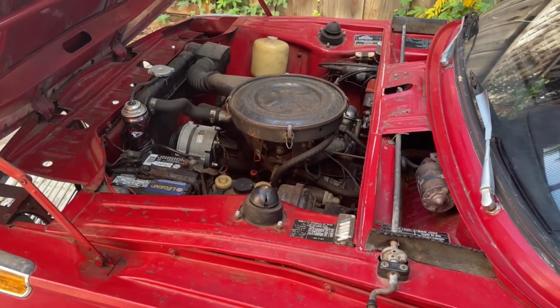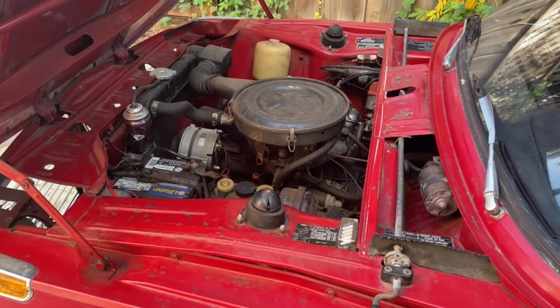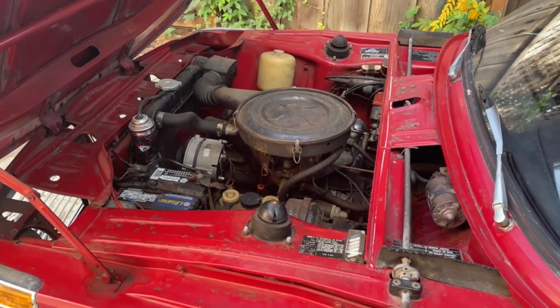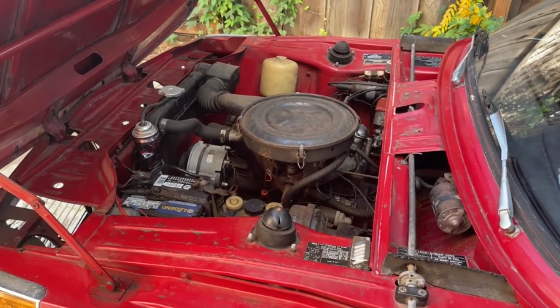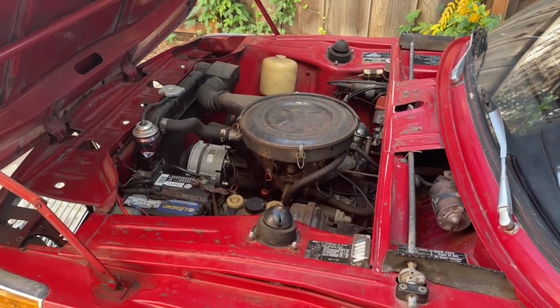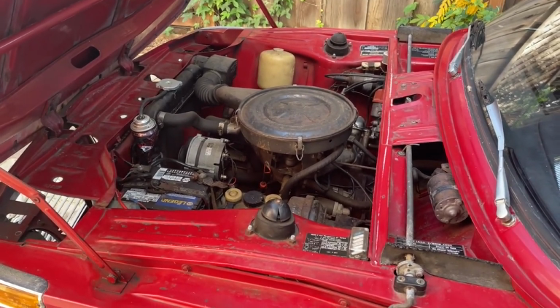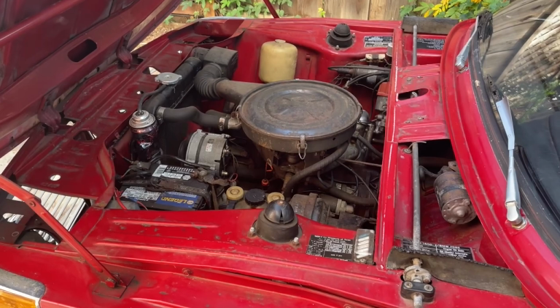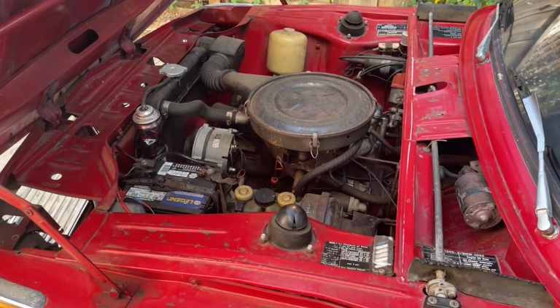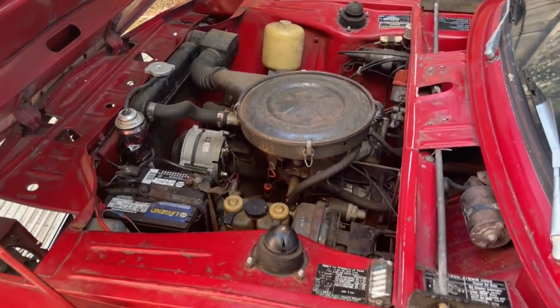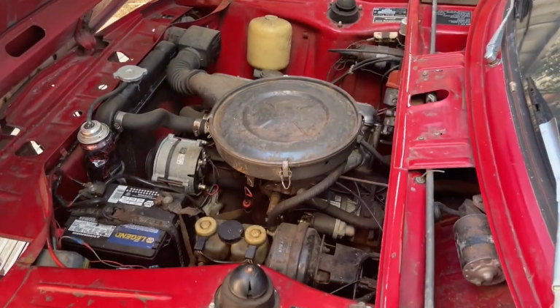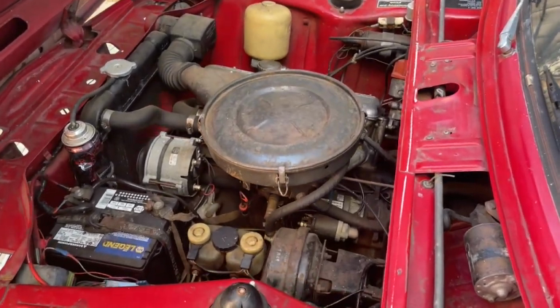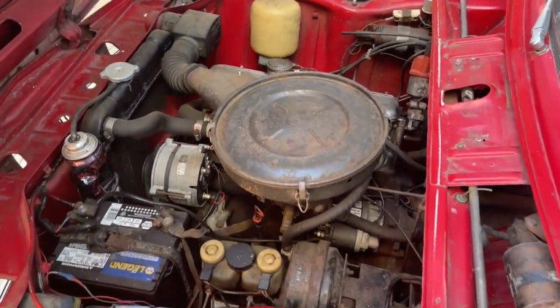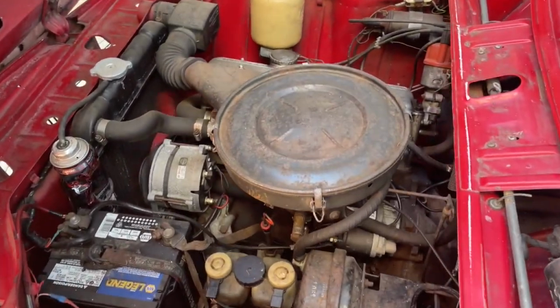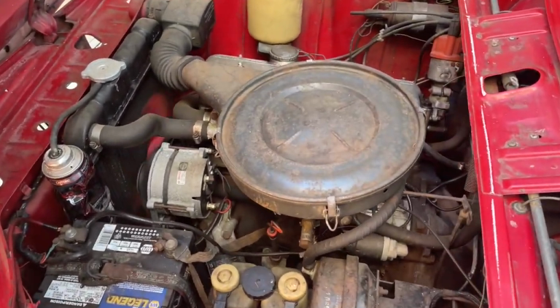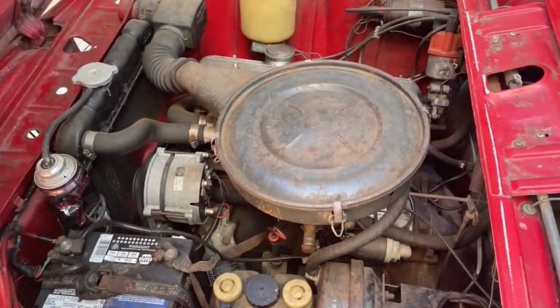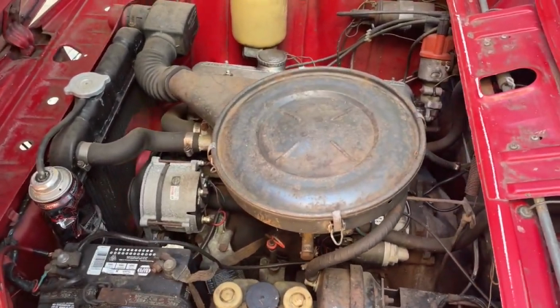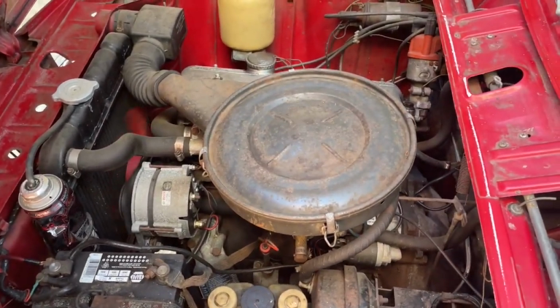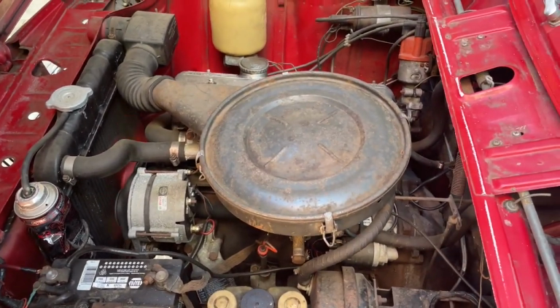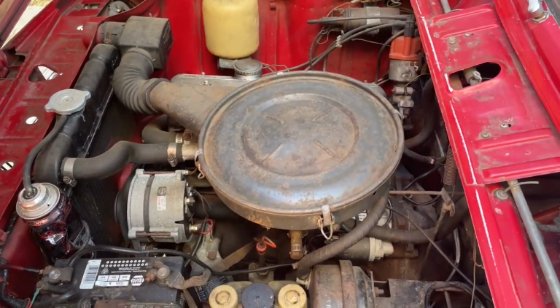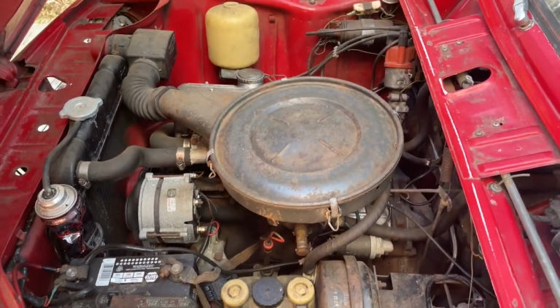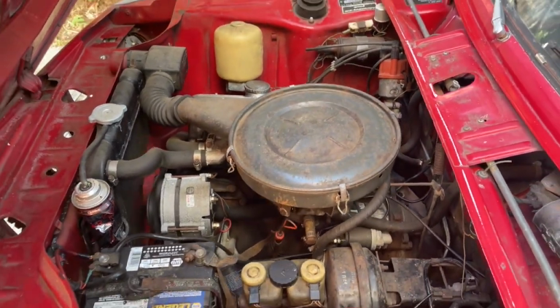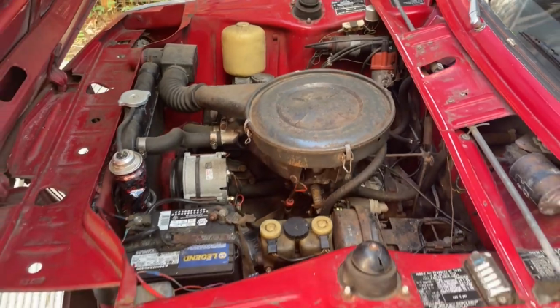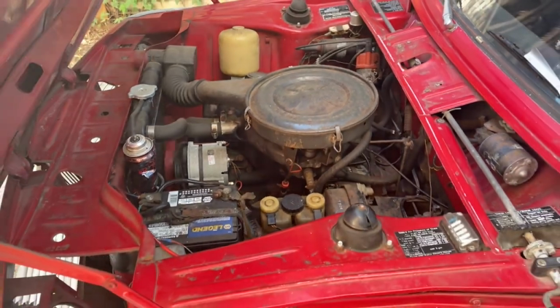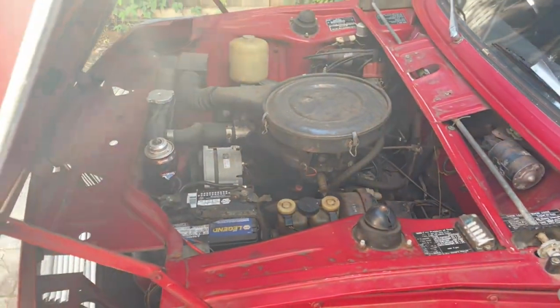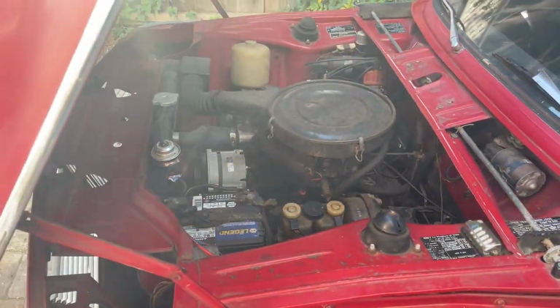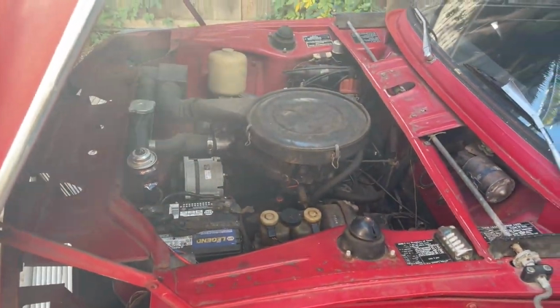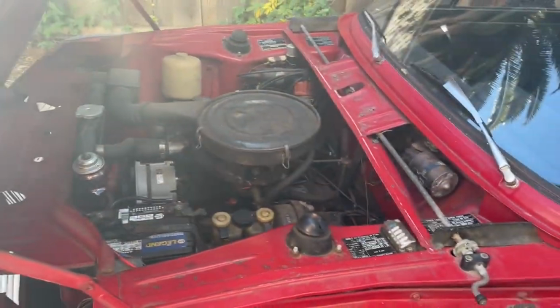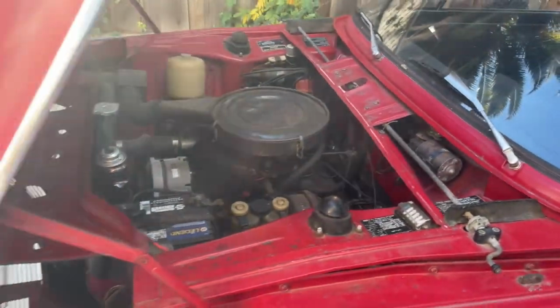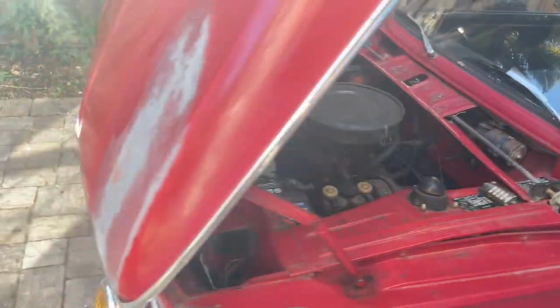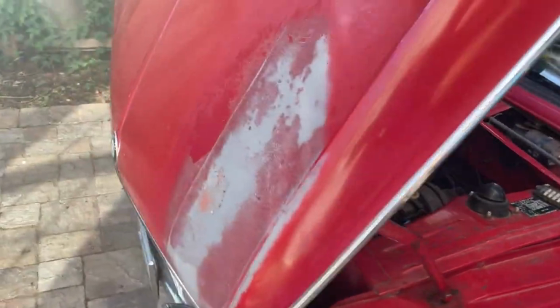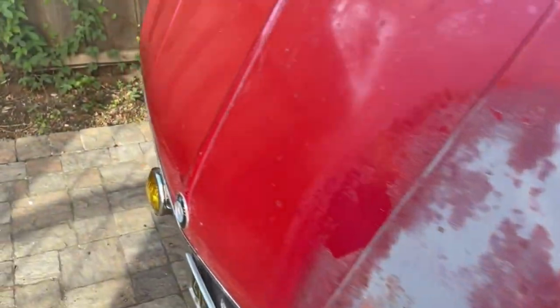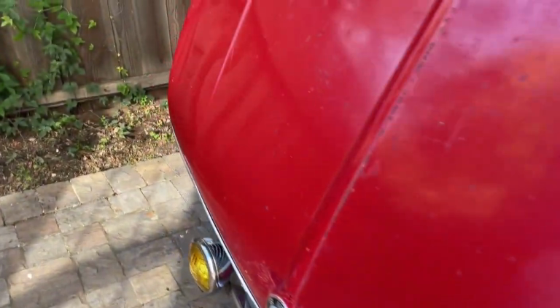The engine runs really good. I'll have a follow-up video on that.